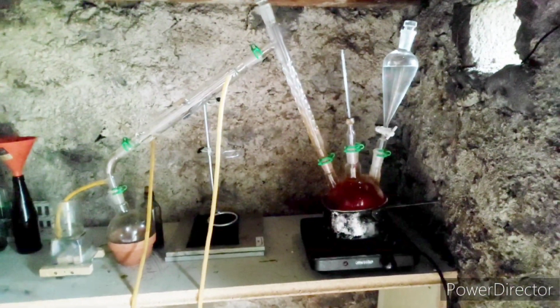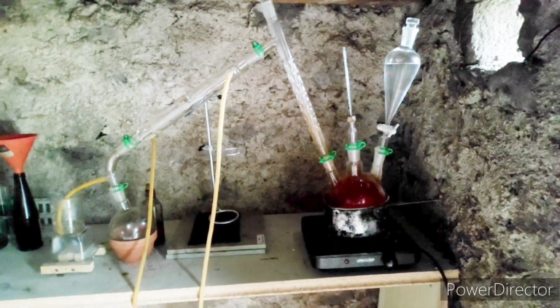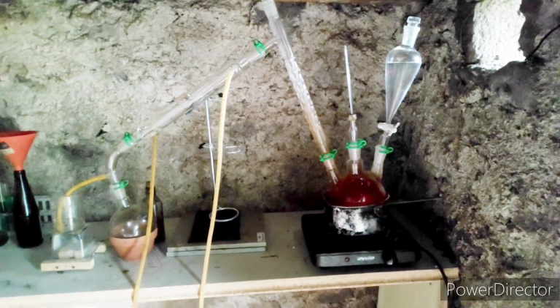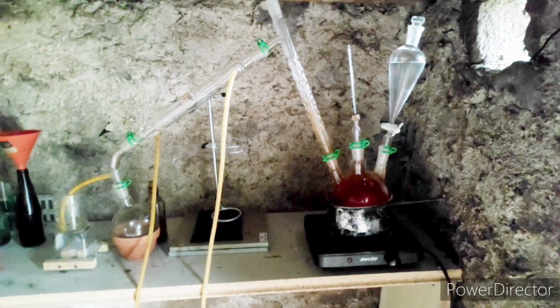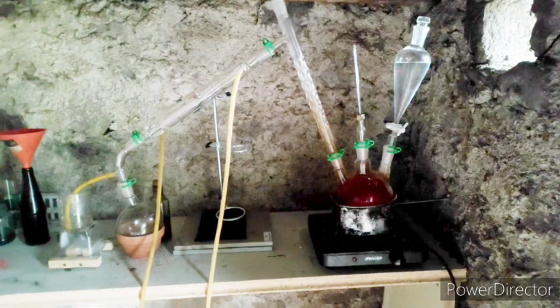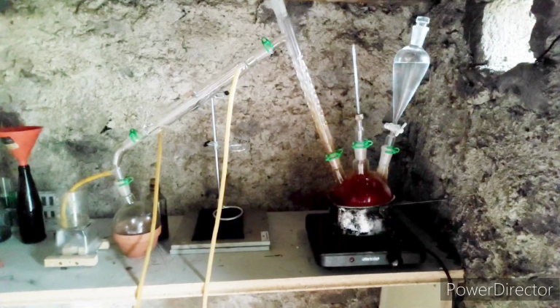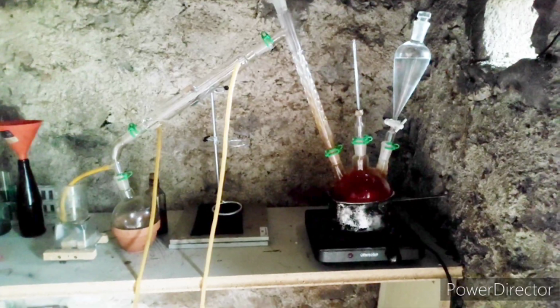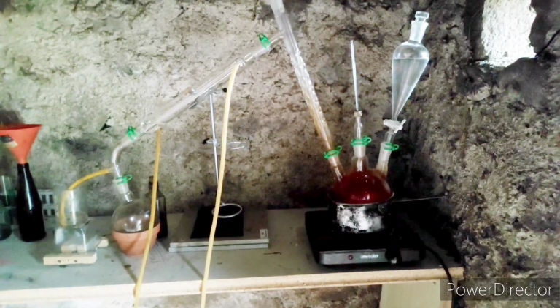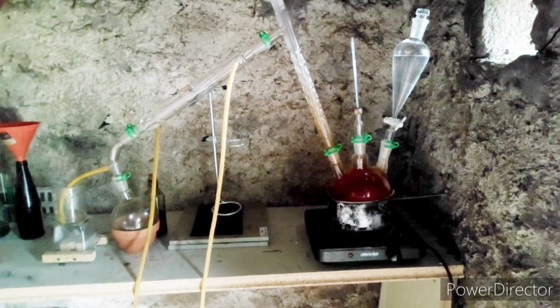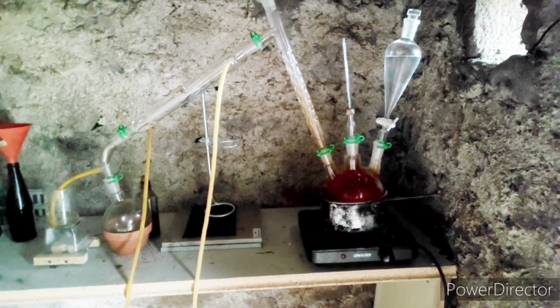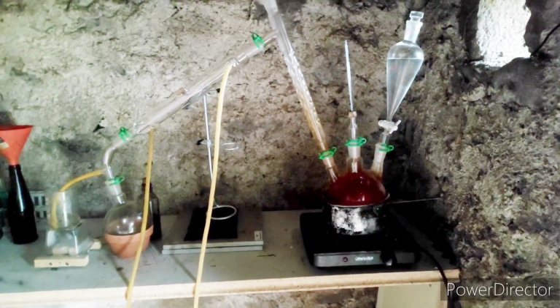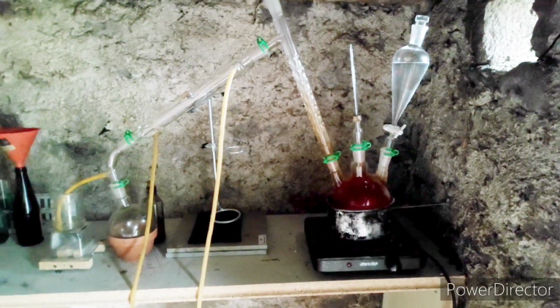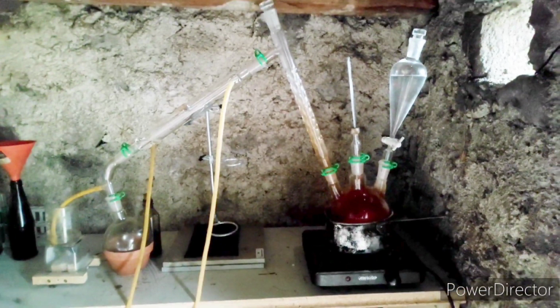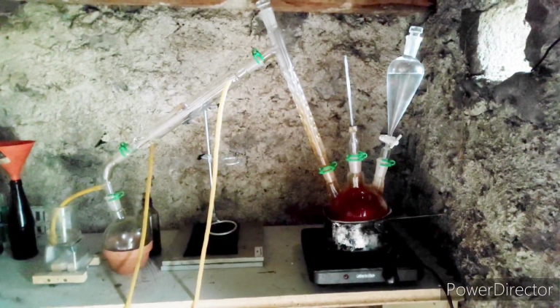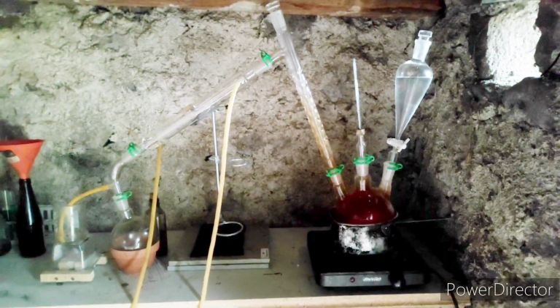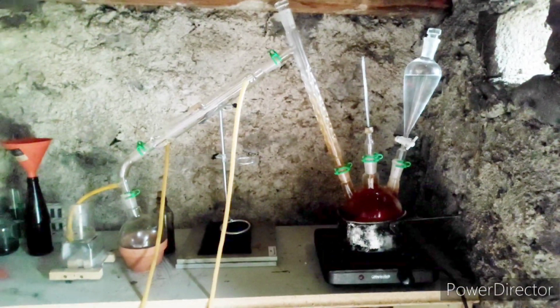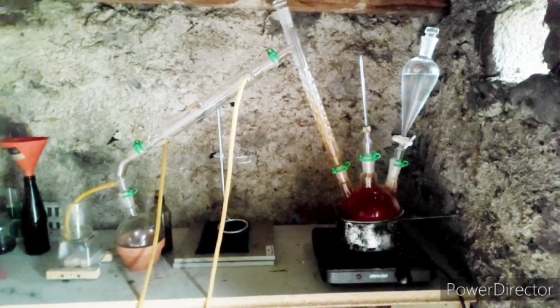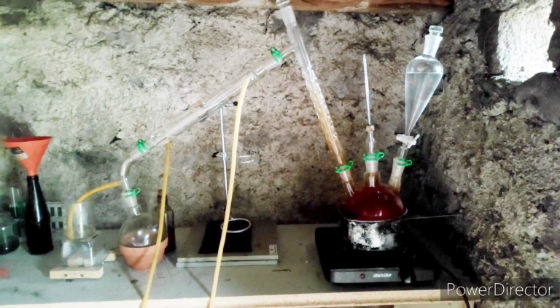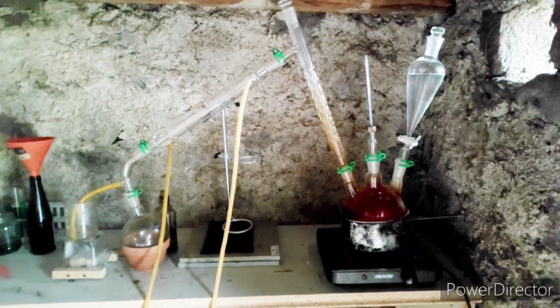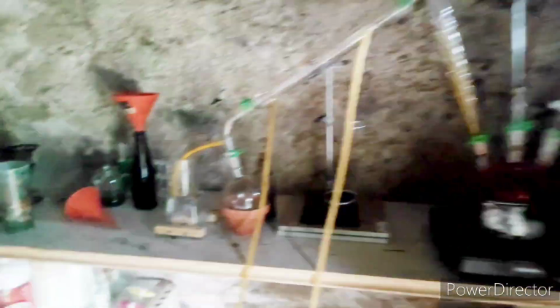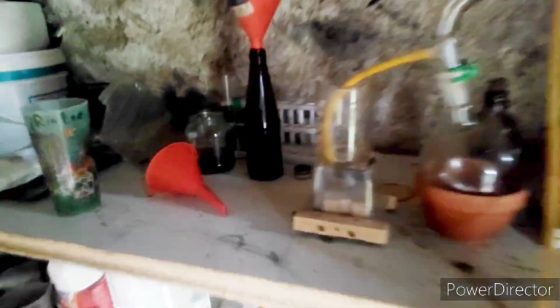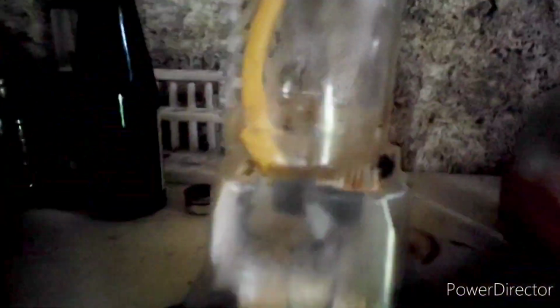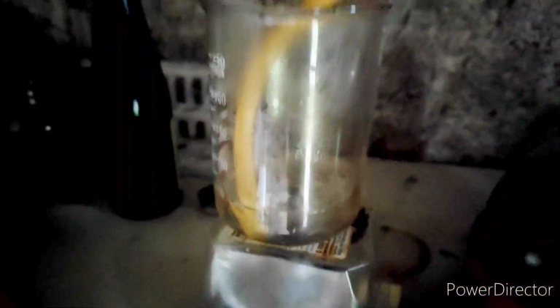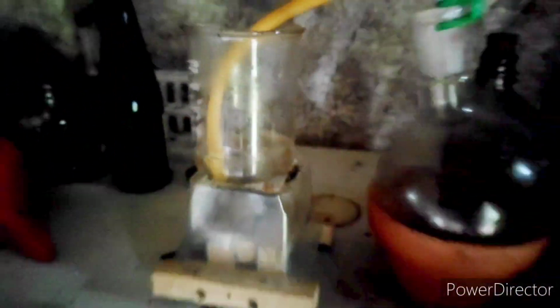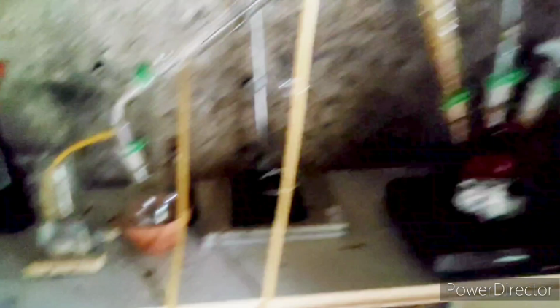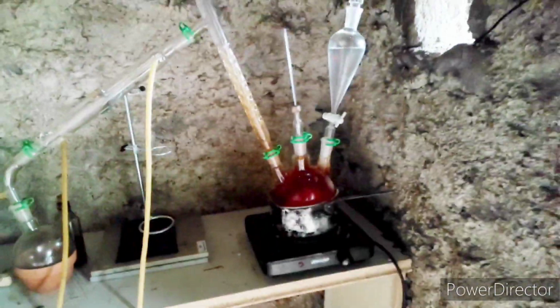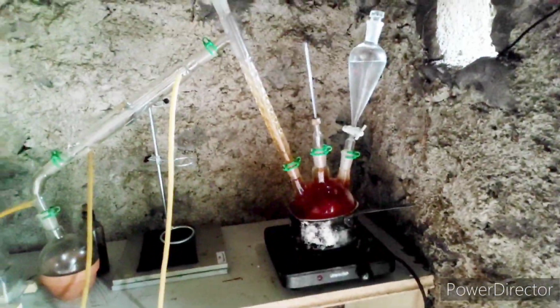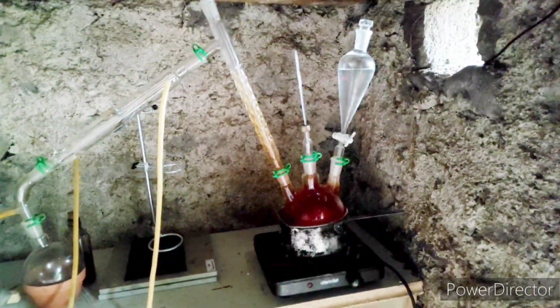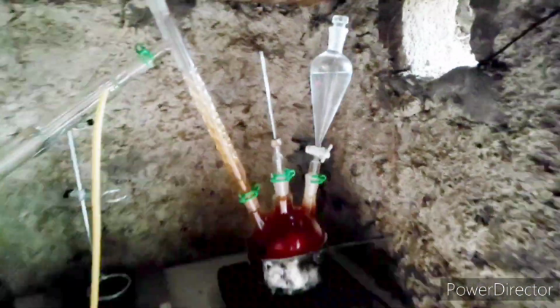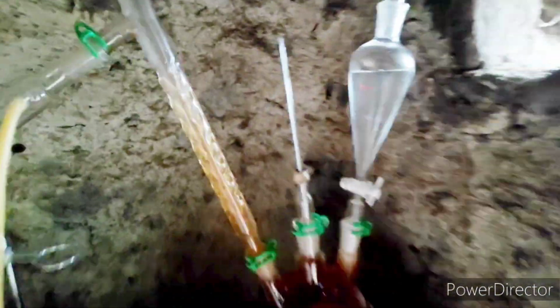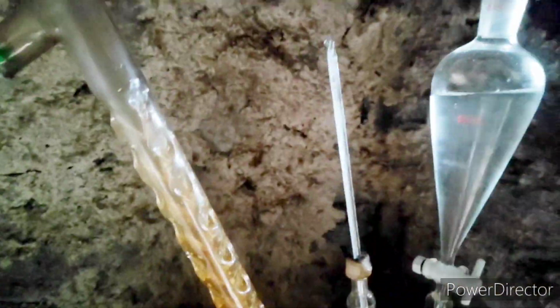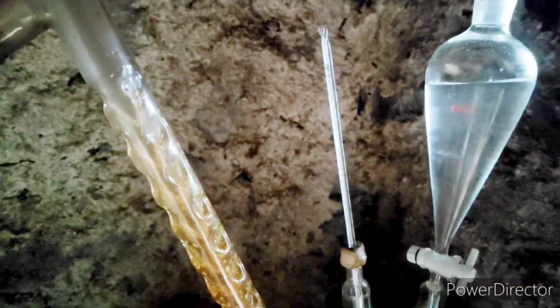My hot plate is a bit broken and sometimes heats too much, which is why I'm using a sand bath in the column. I want to avoid water coming into the distillate.